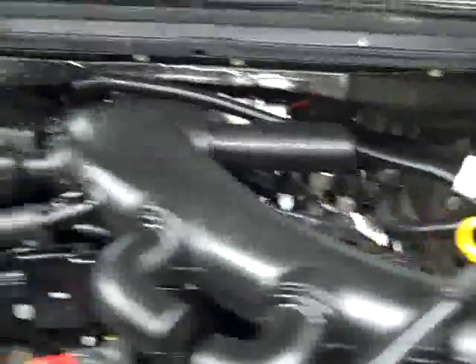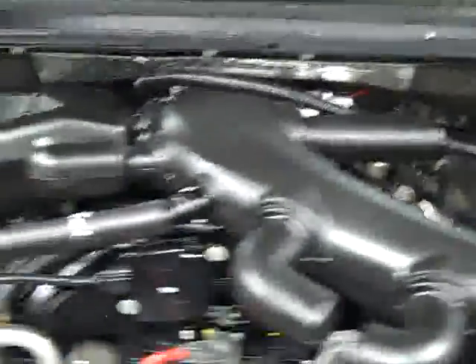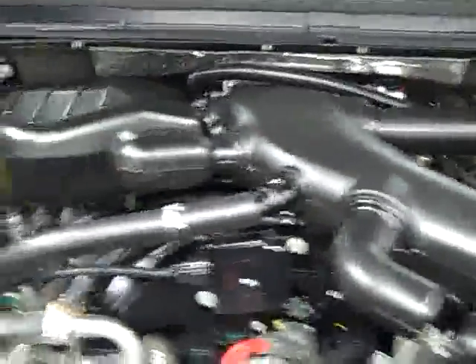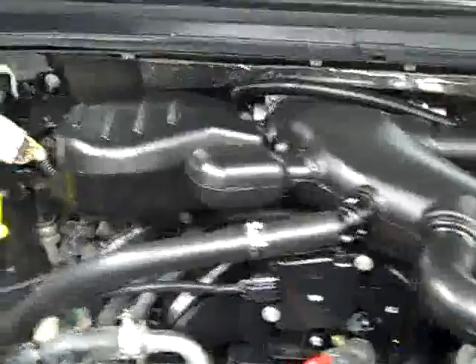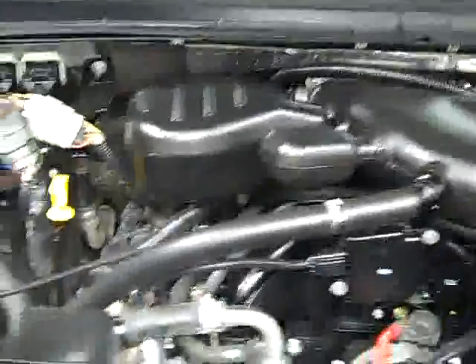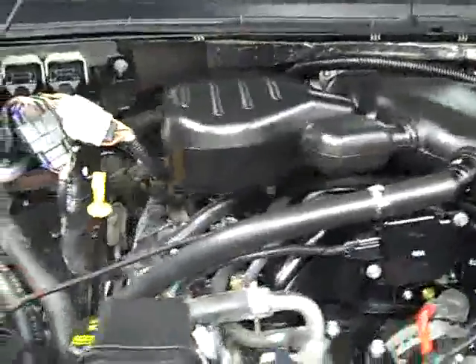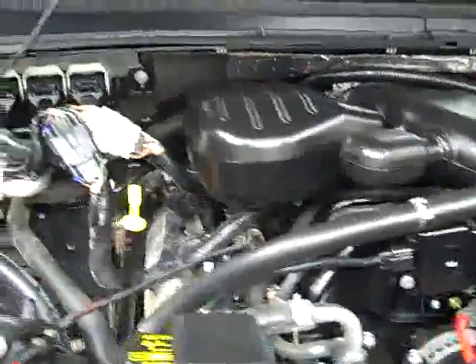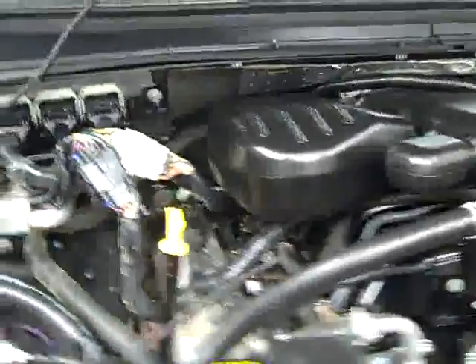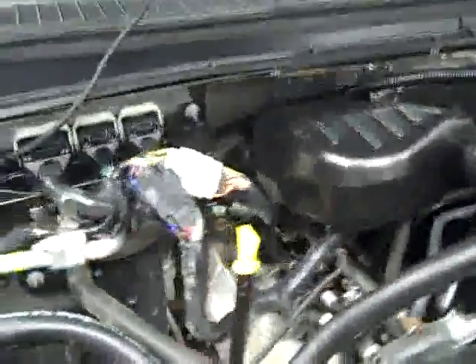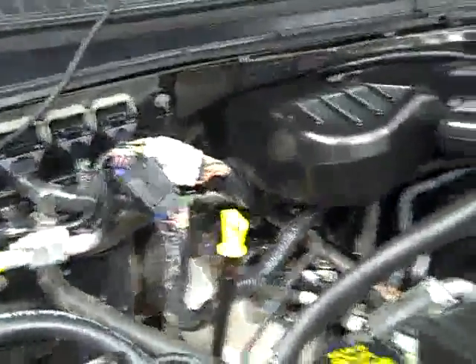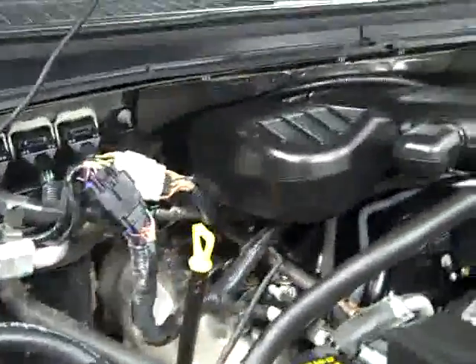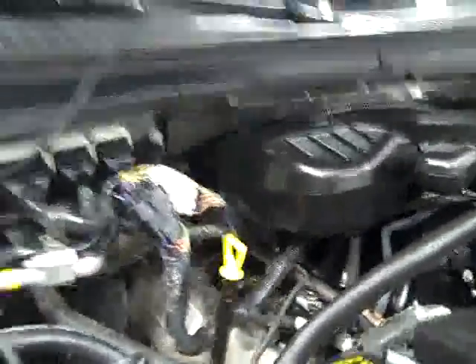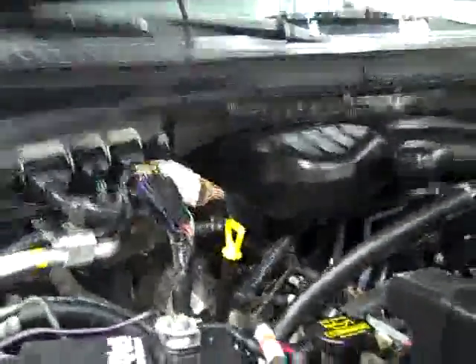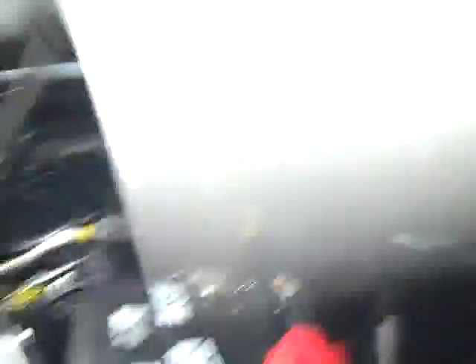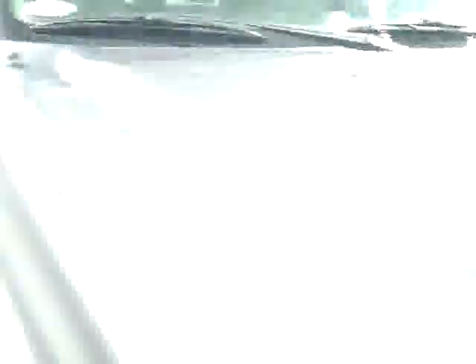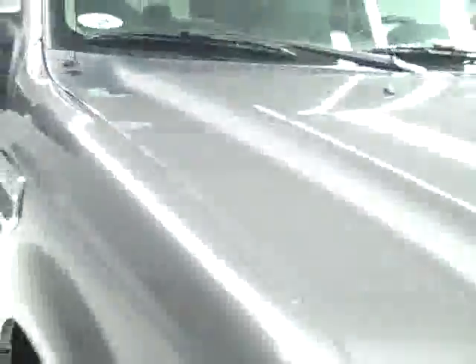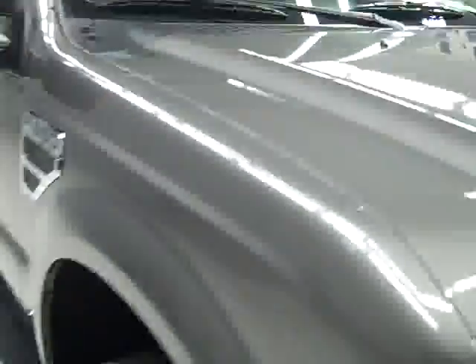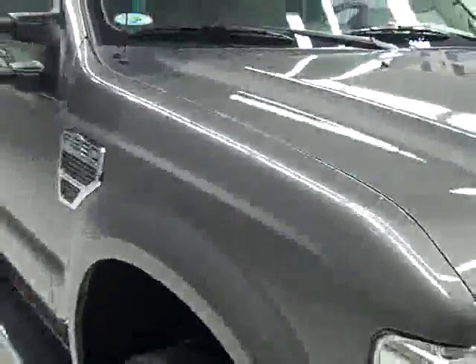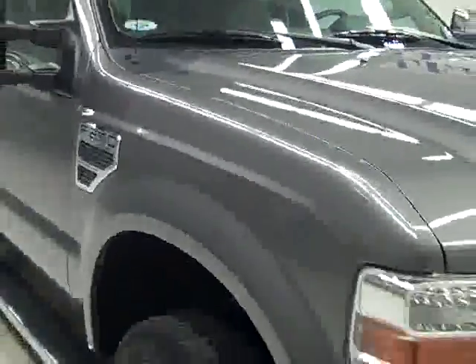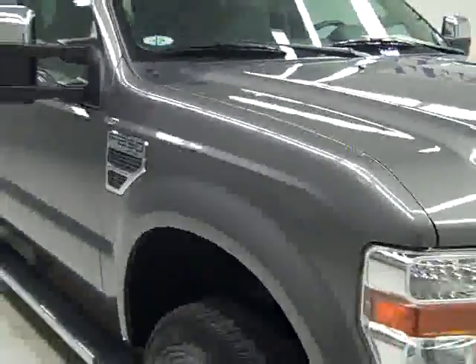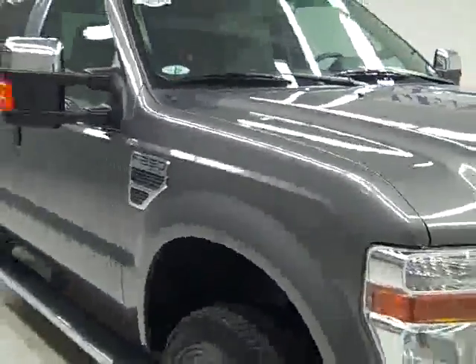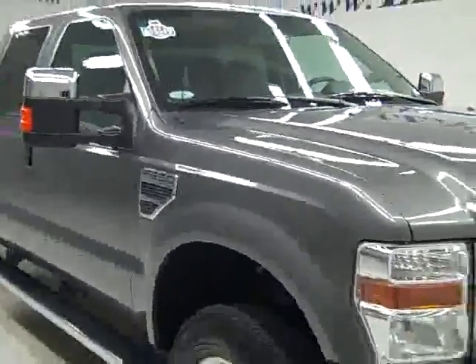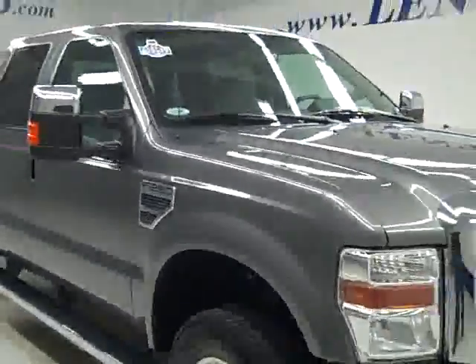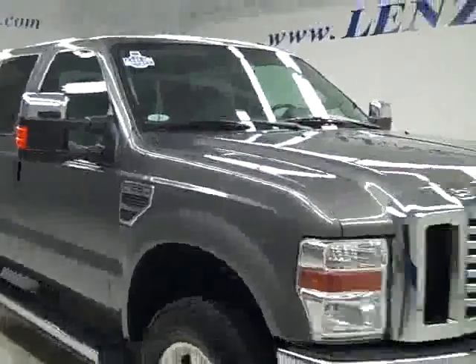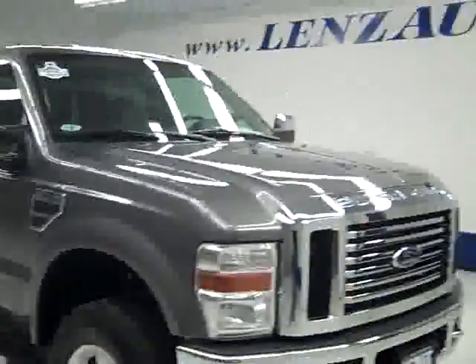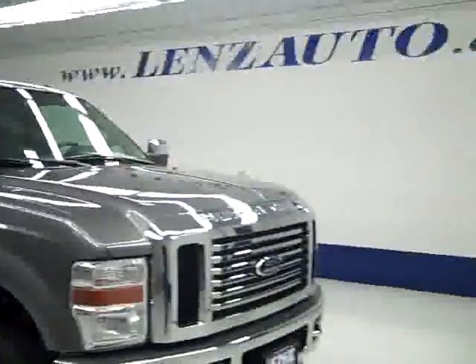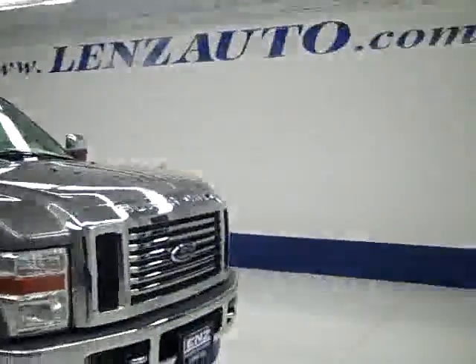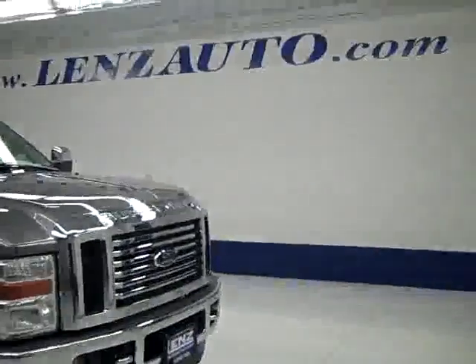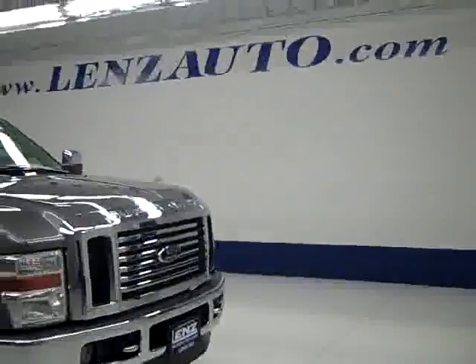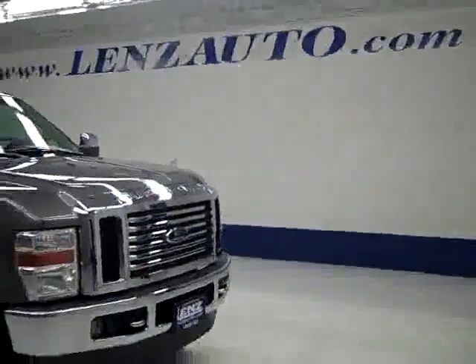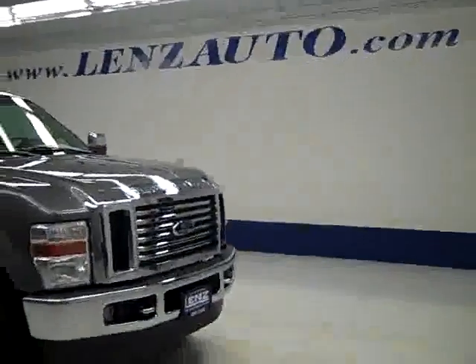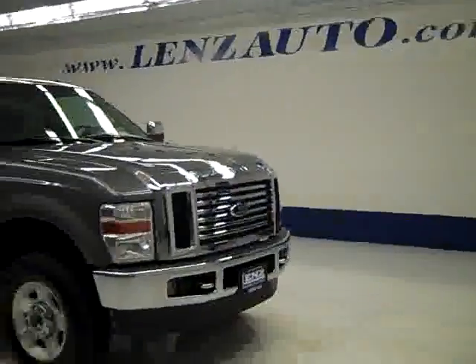If you'd like to see more pictures of this truck along with a full description, or to take a look at one of our other more than 400 trucks and SUVs, visit lenzauto.com.